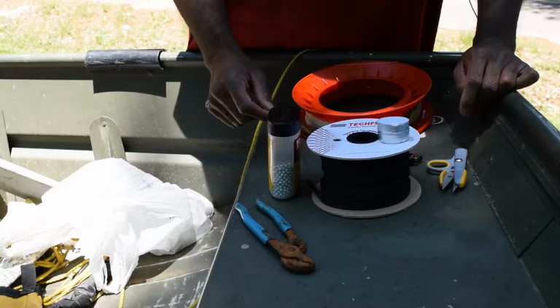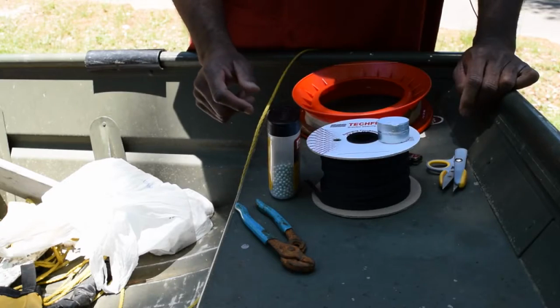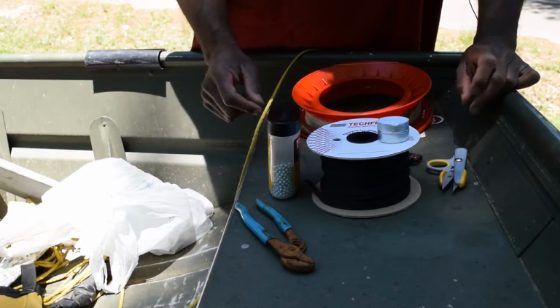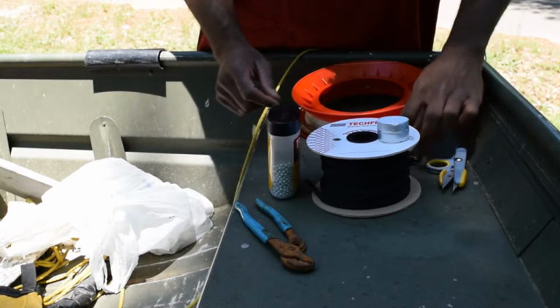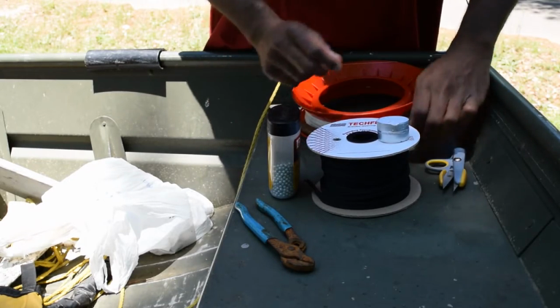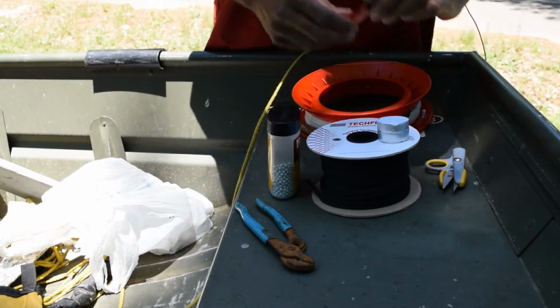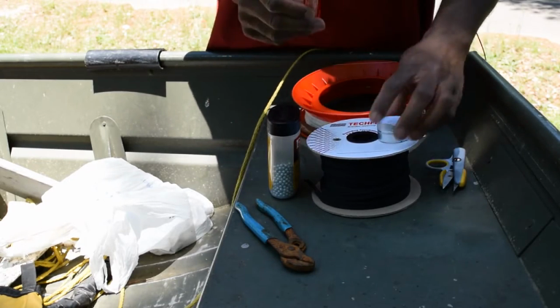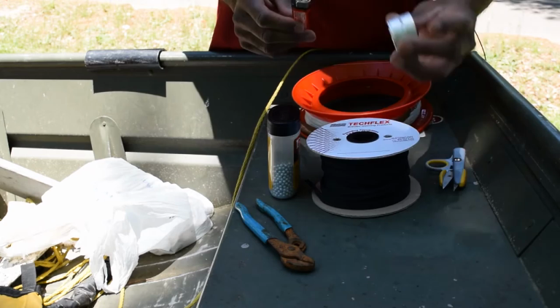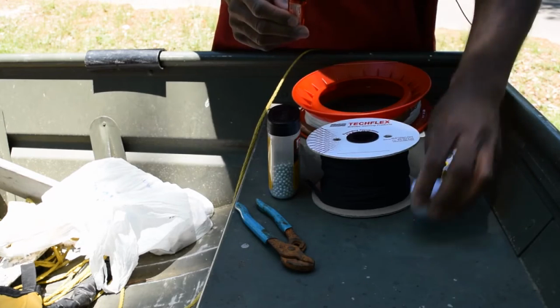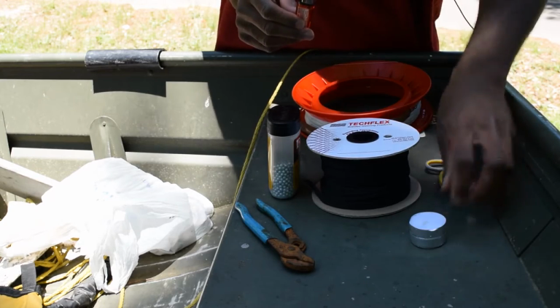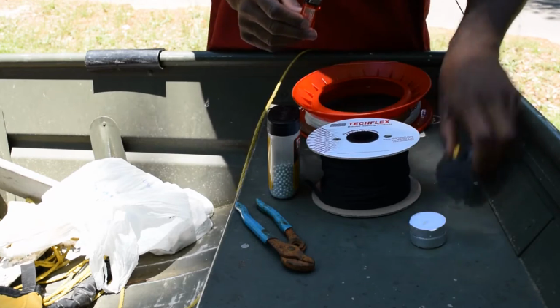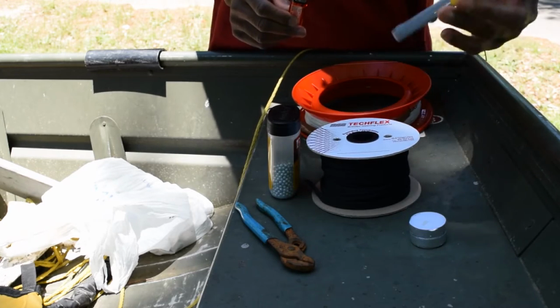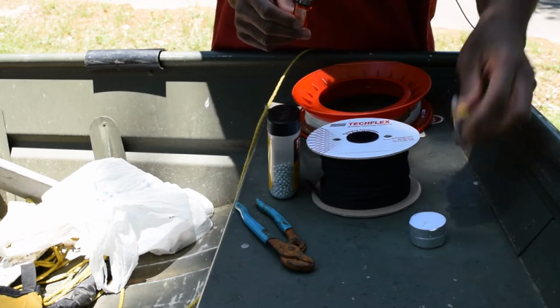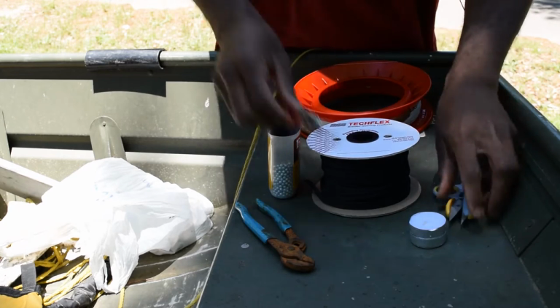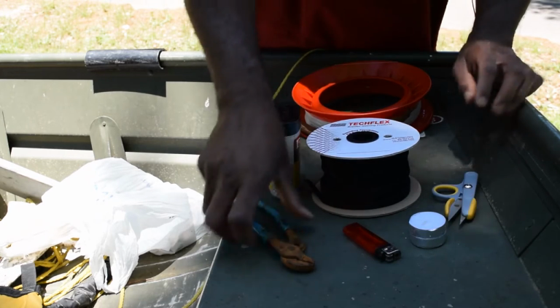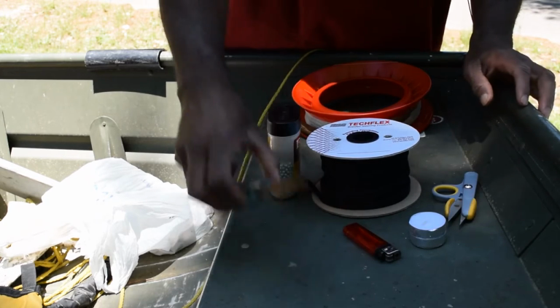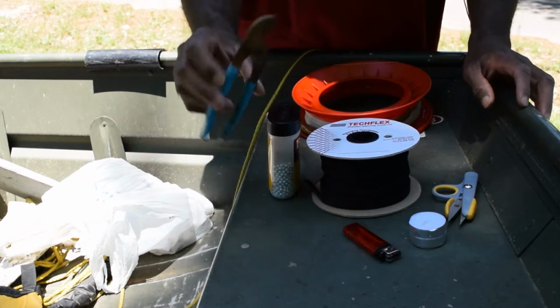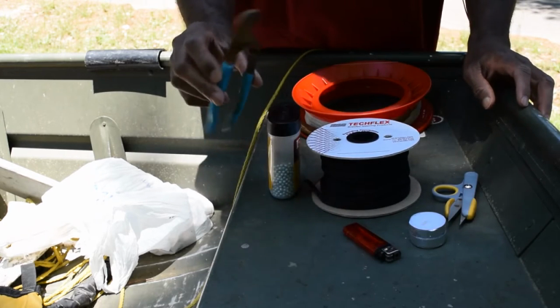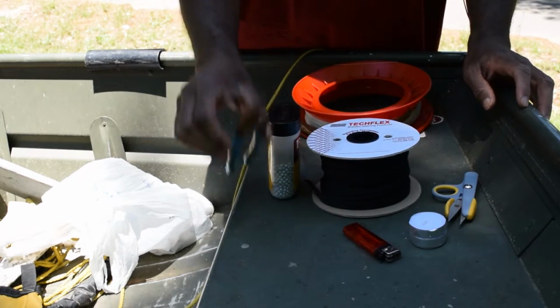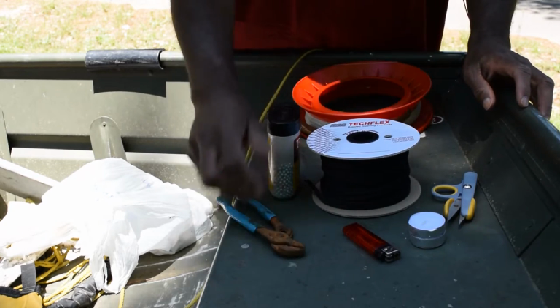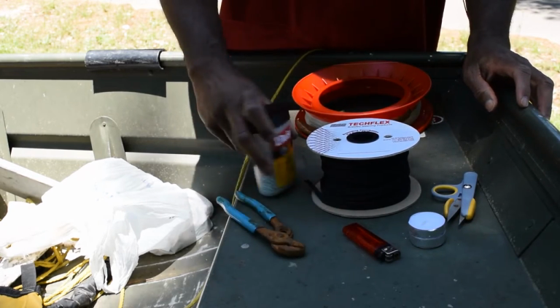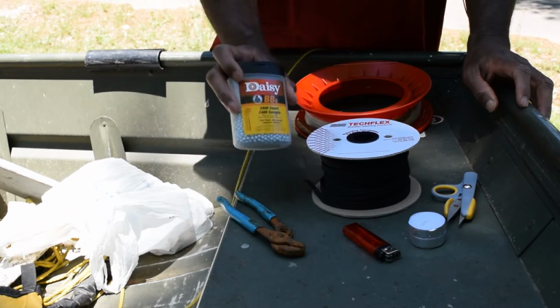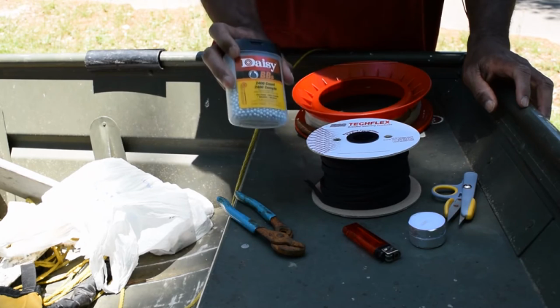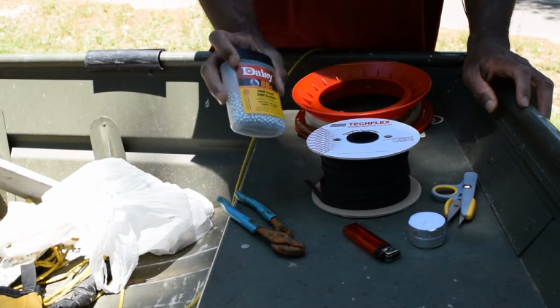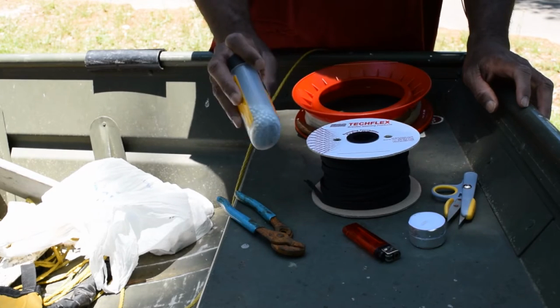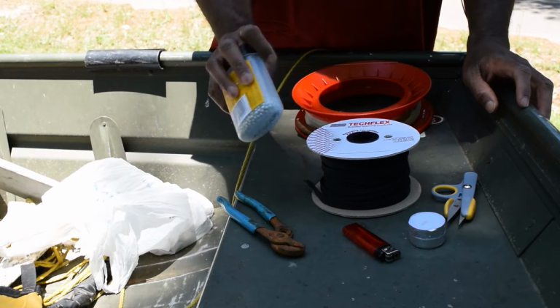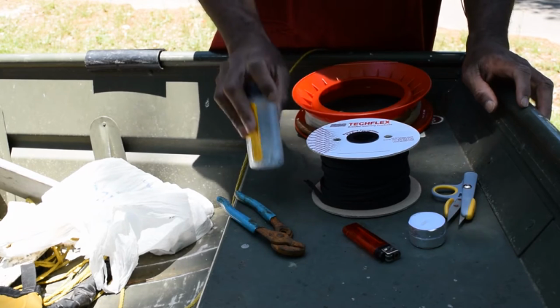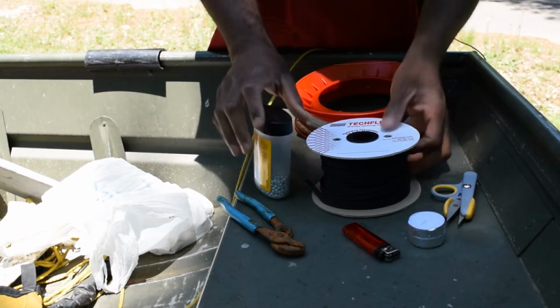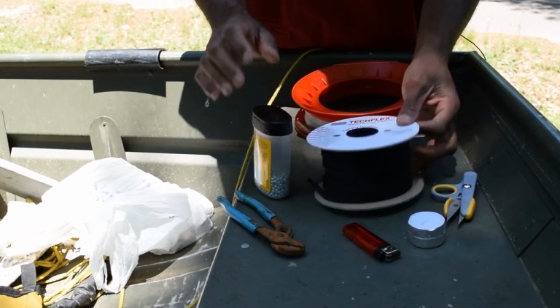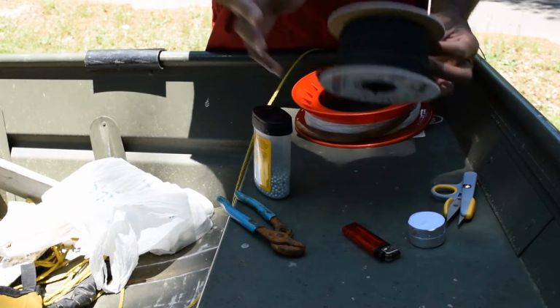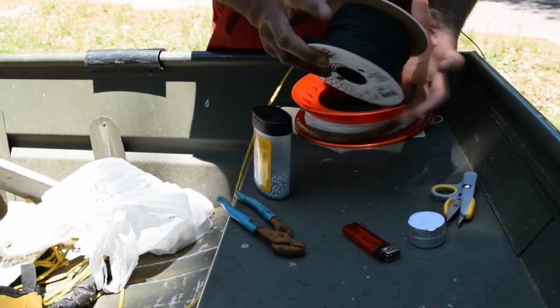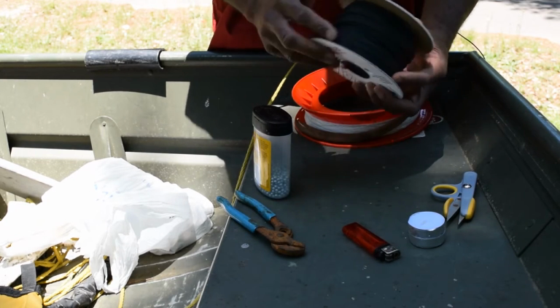So if you're going to make slinky wicks you're going to need a lighter, maybe some candles, scissors, wrenches, BBs, lead or copper weights — whatever your choice — and you're going to need the slinky weight material.